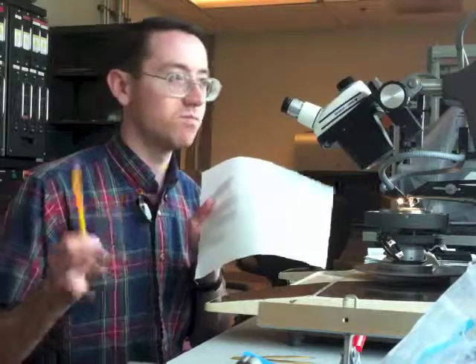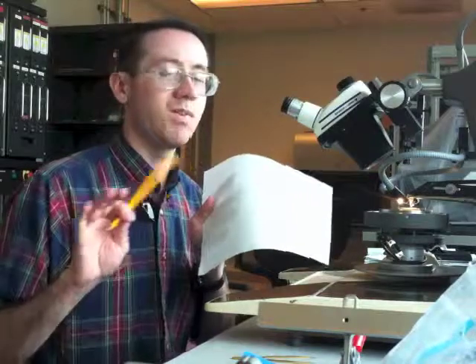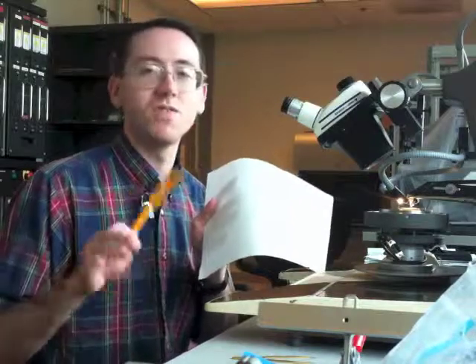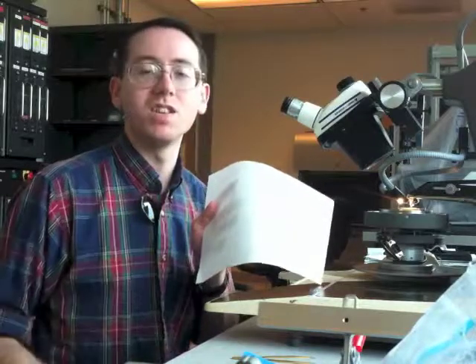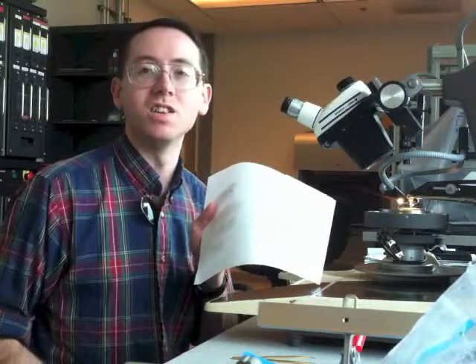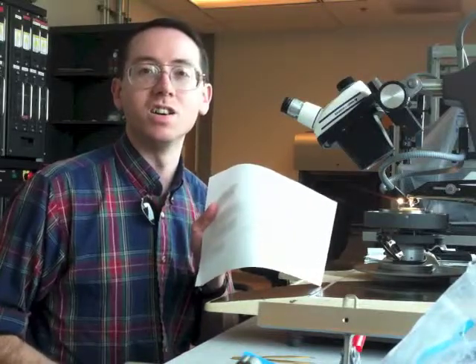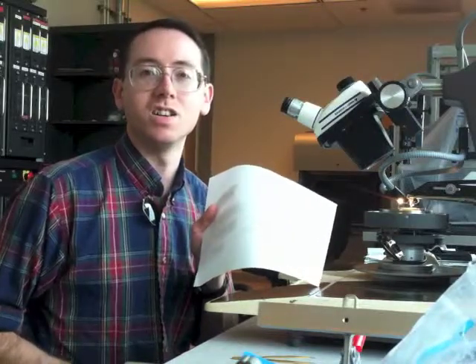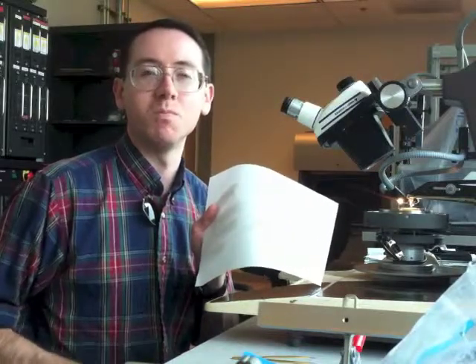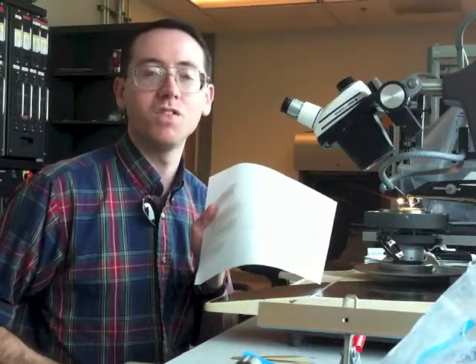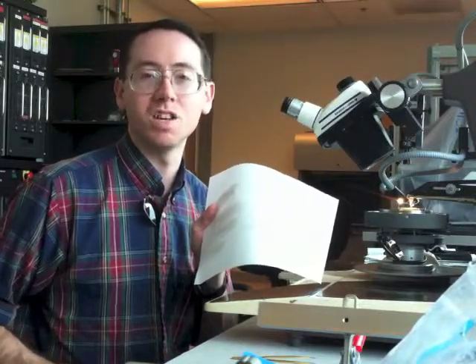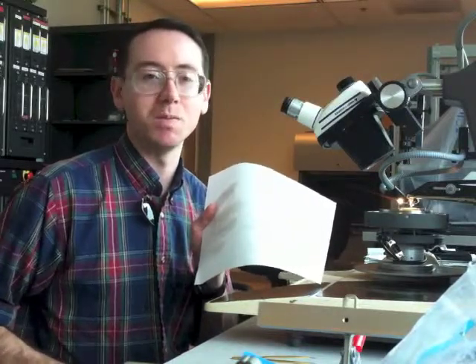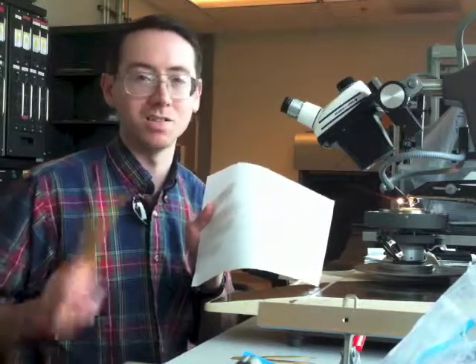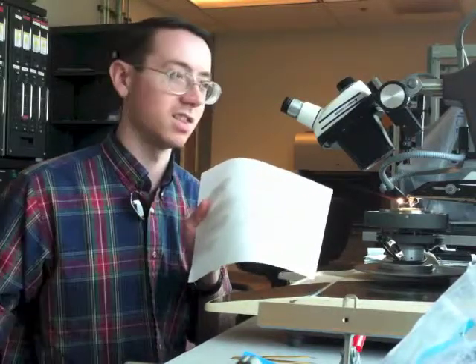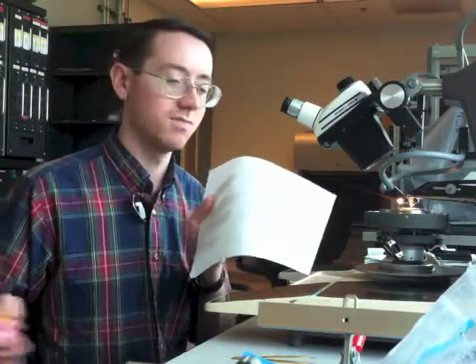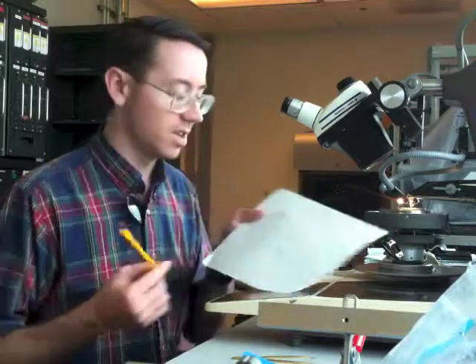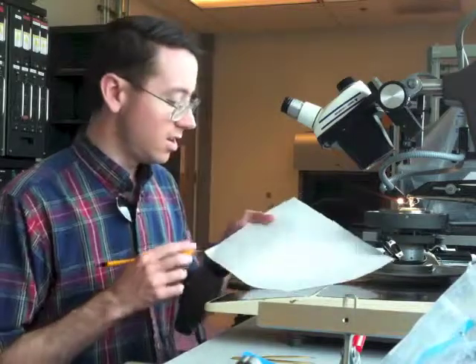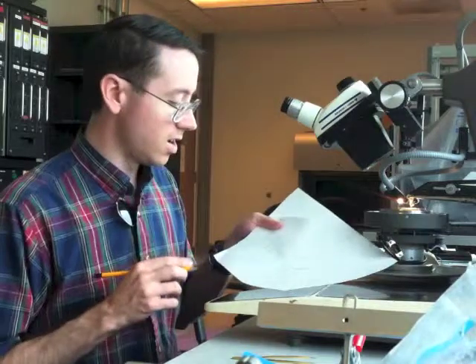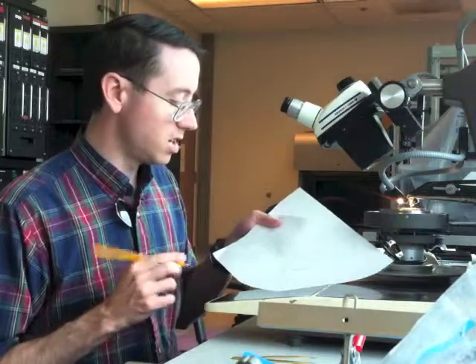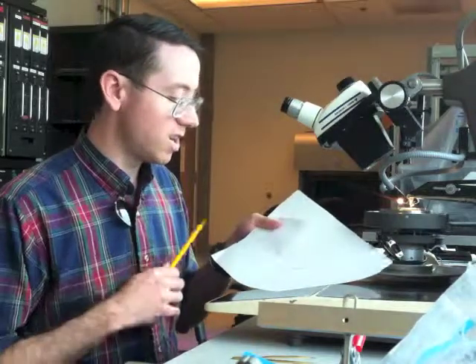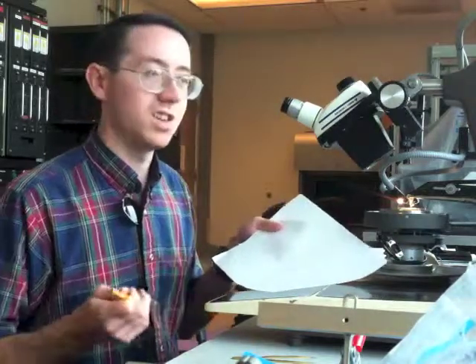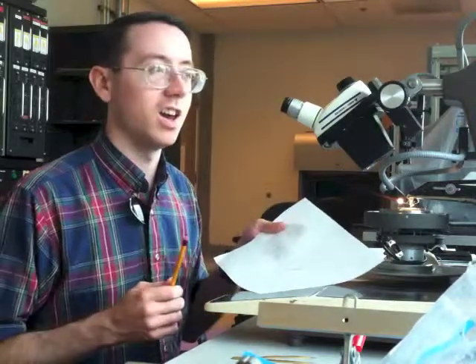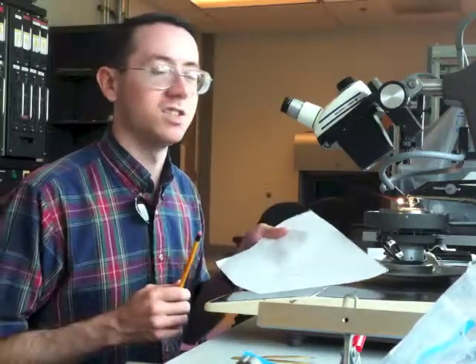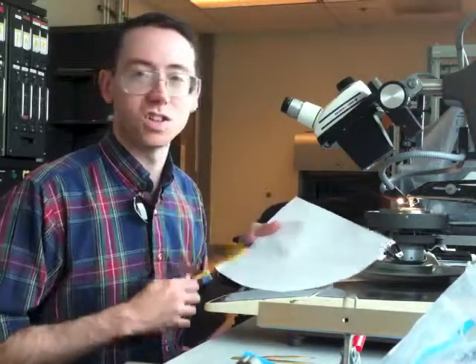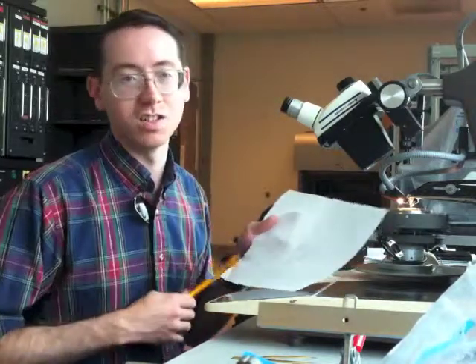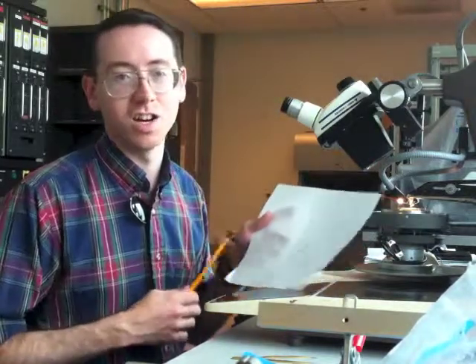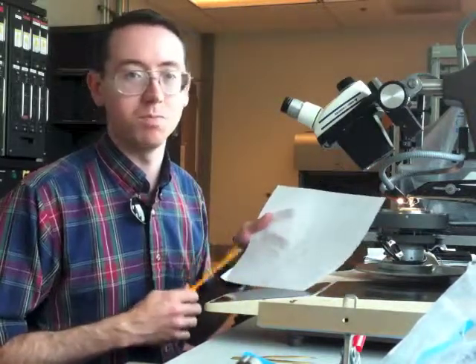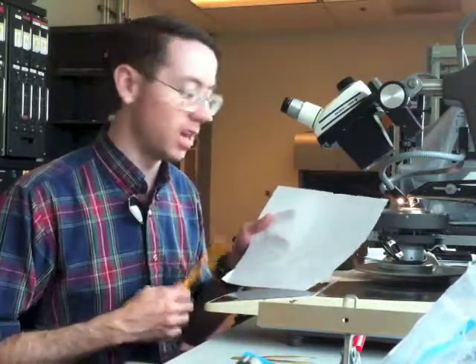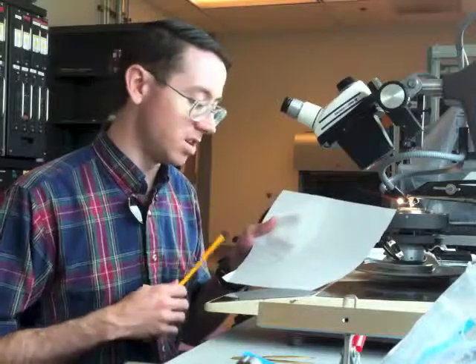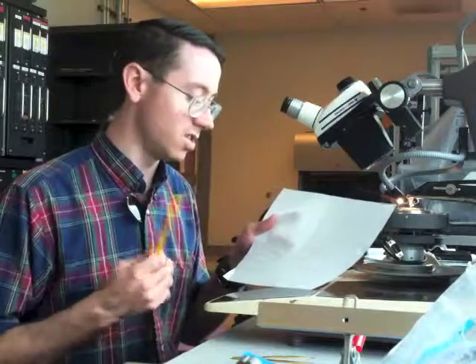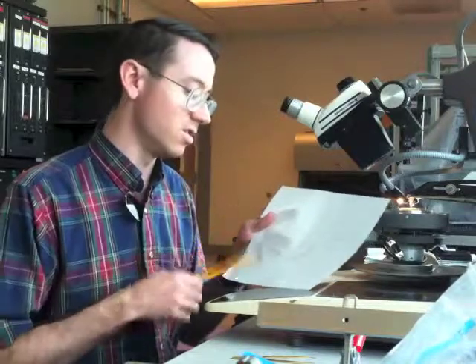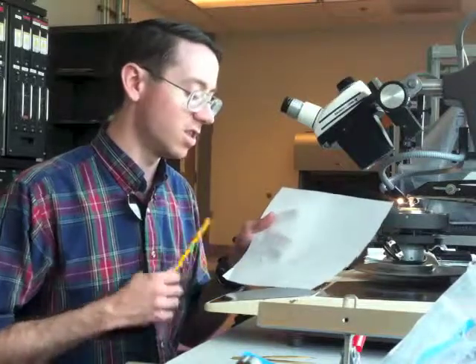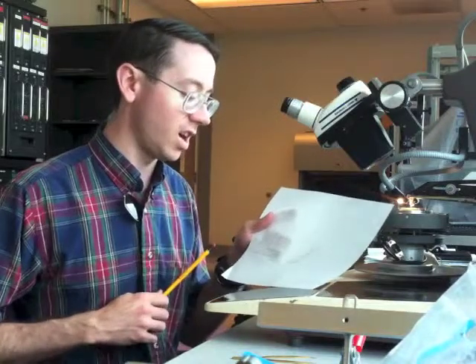That can sometimes give you really good results. Maybe 50% of the time it doesn't do anything, but it's really easy and generally doesn't cause any damage, so you can try that first.